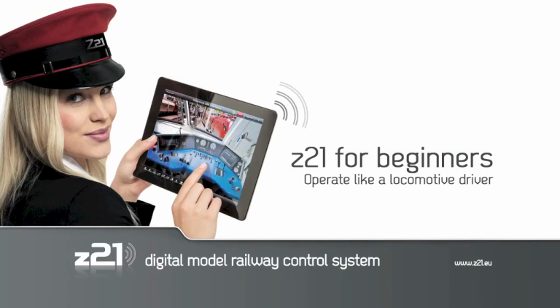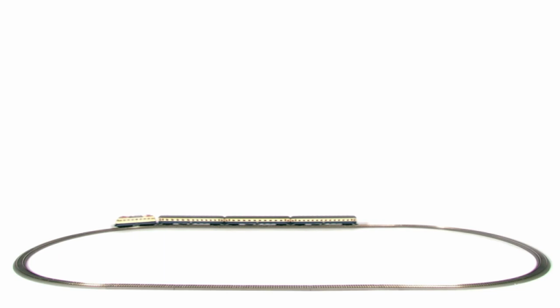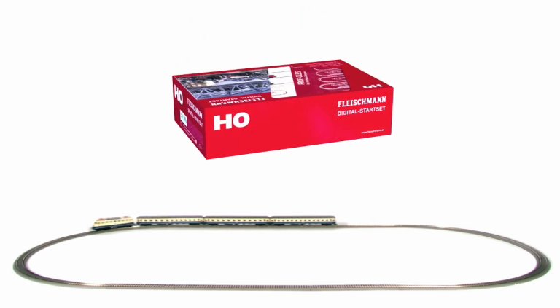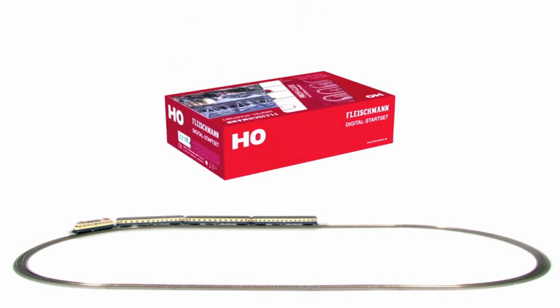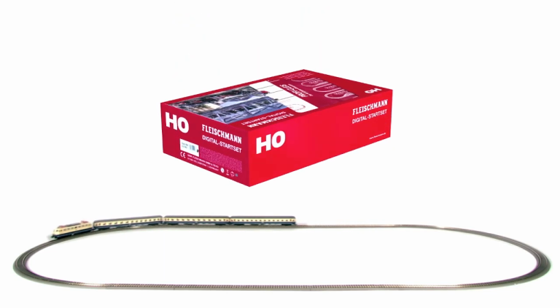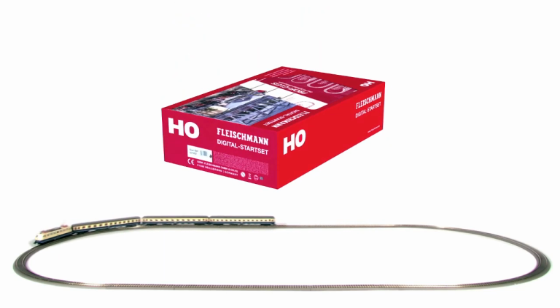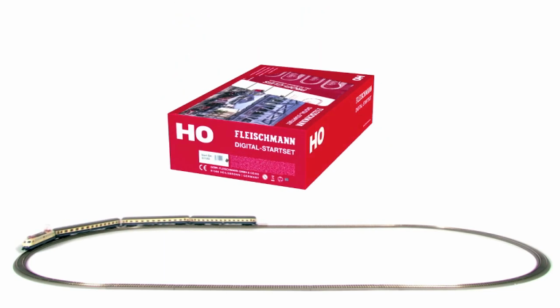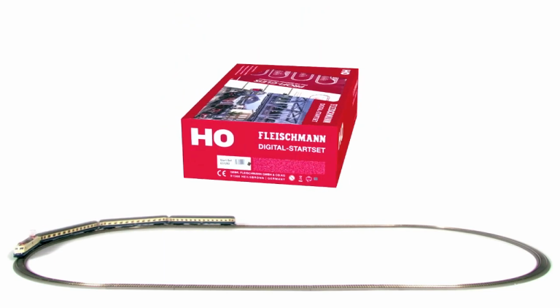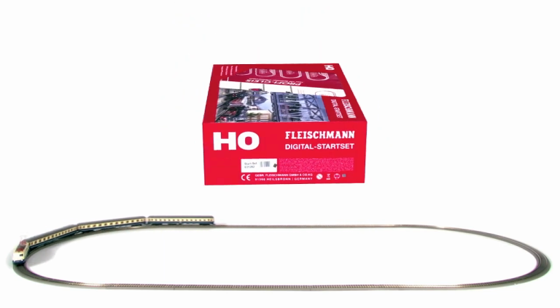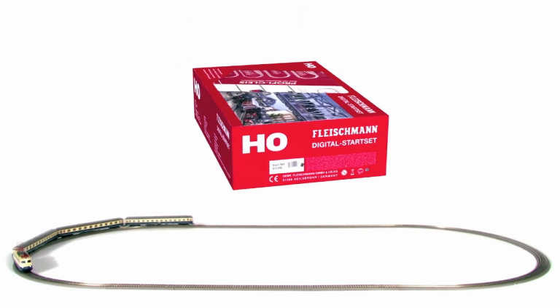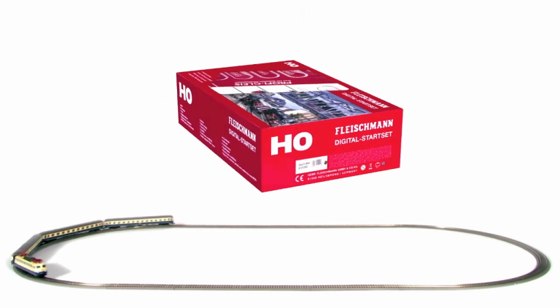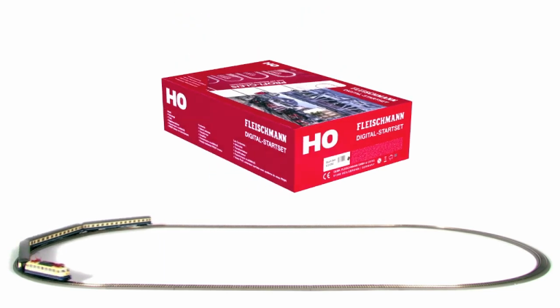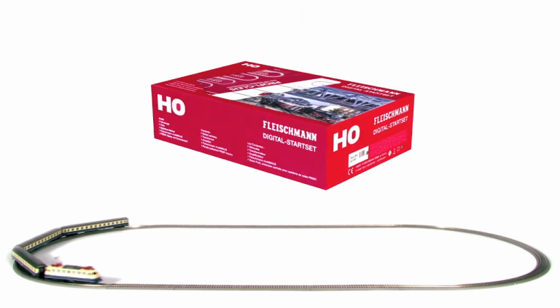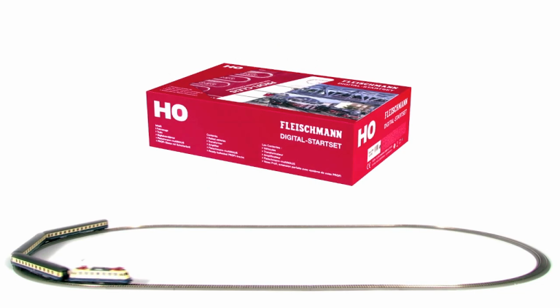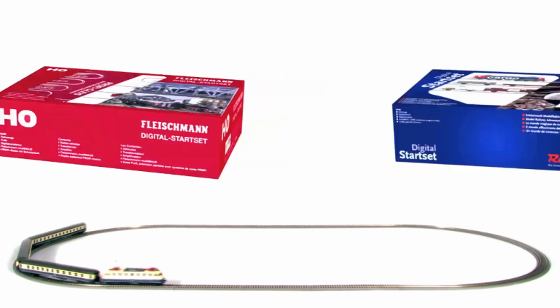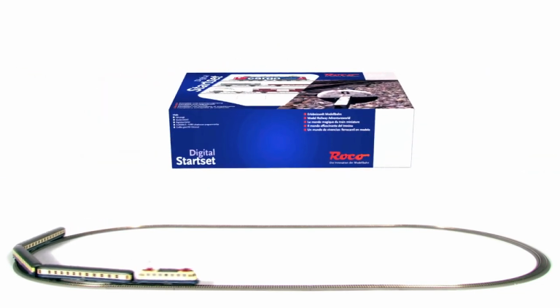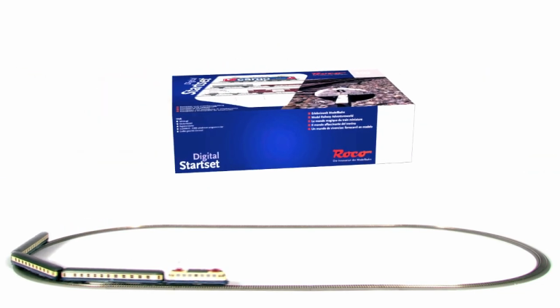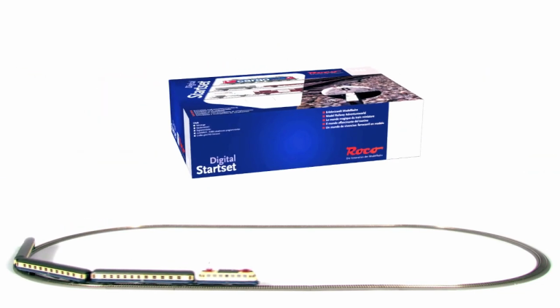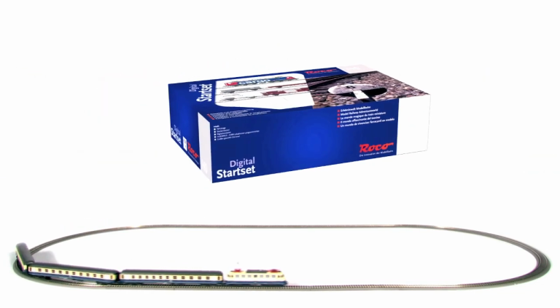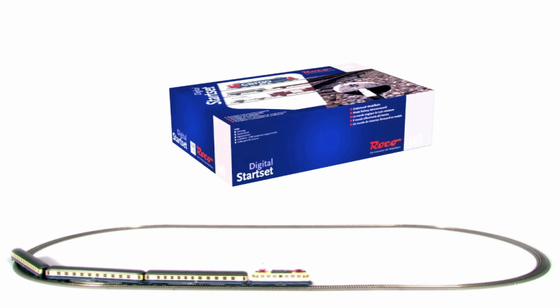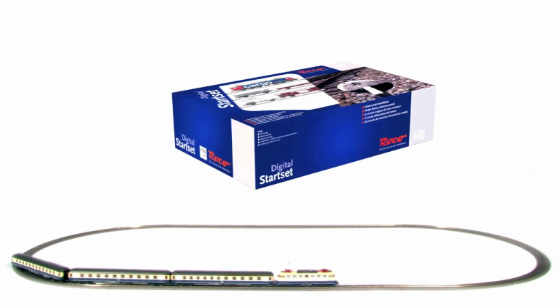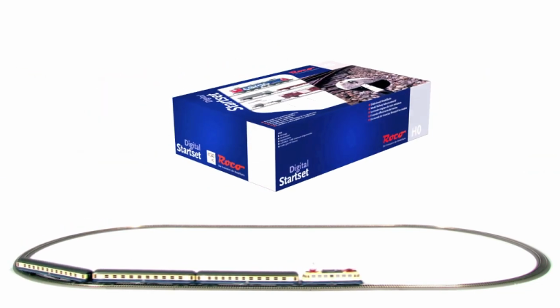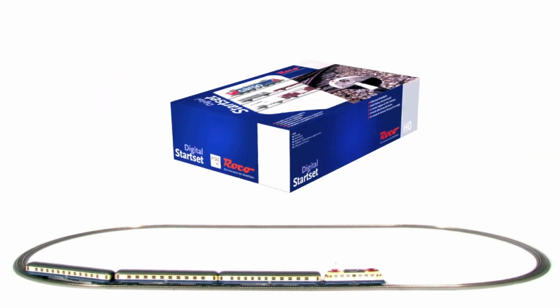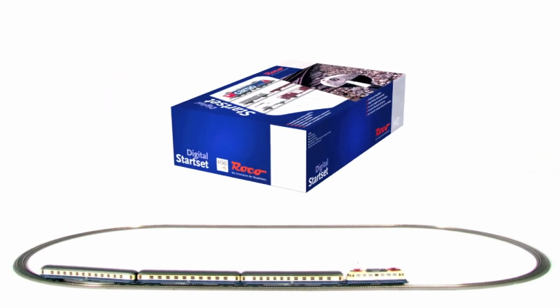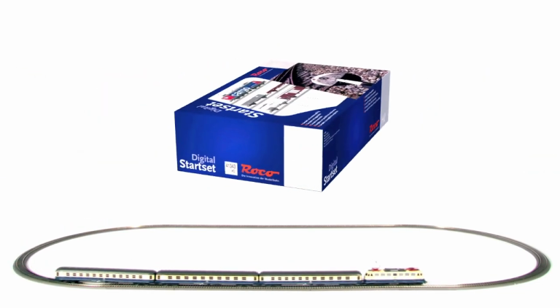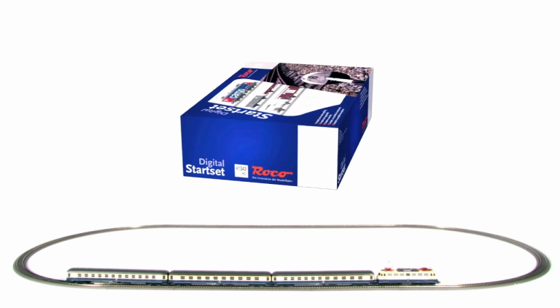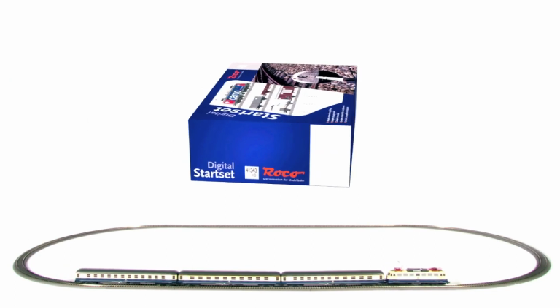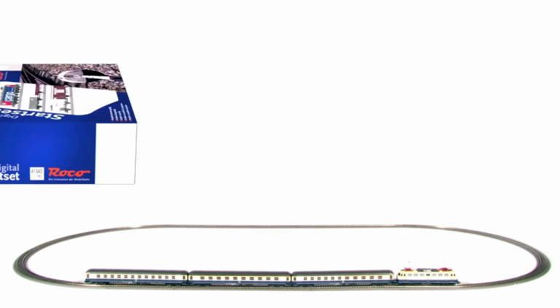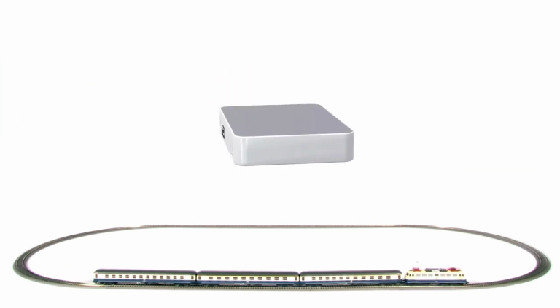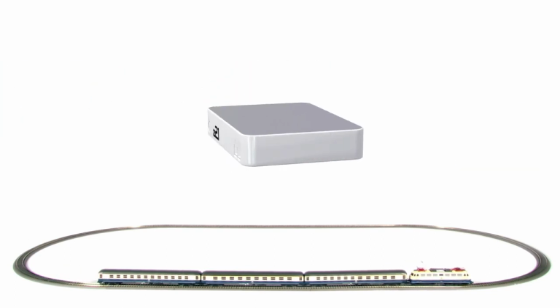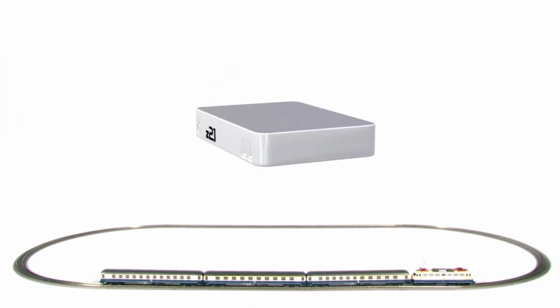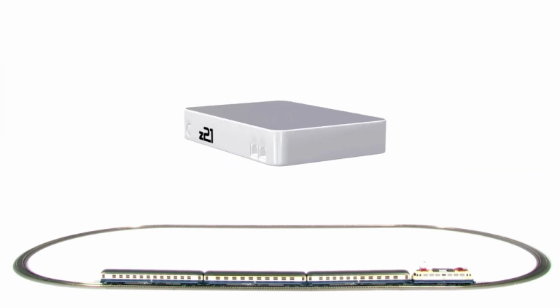All beginnings are easy. Z21 is exclusively offered by Fleischmann and Roco in starter sets, complete with tracks, various trains, and the Z21 control center.